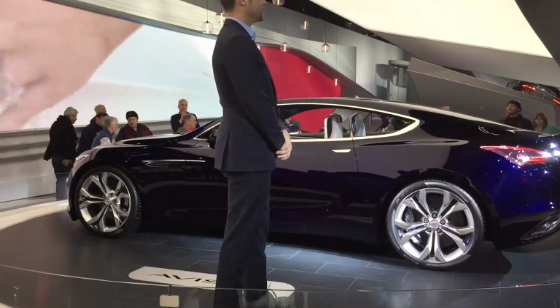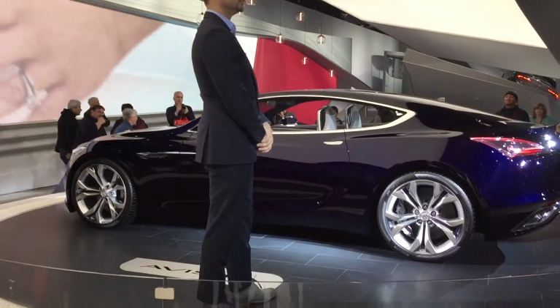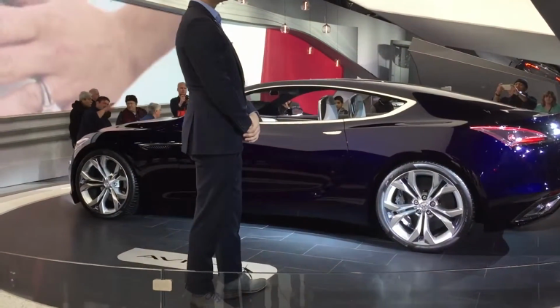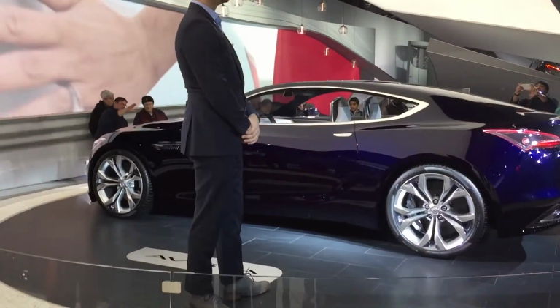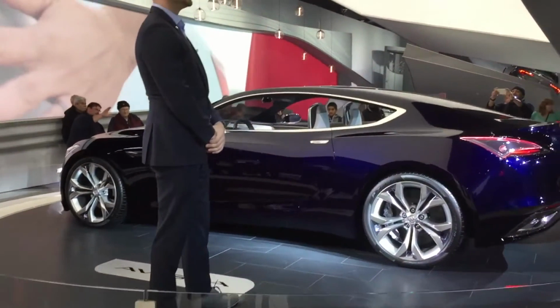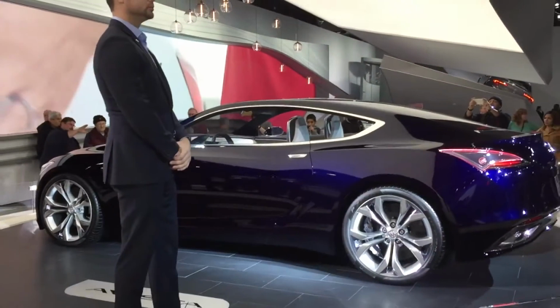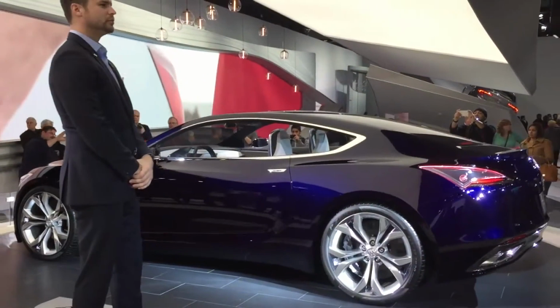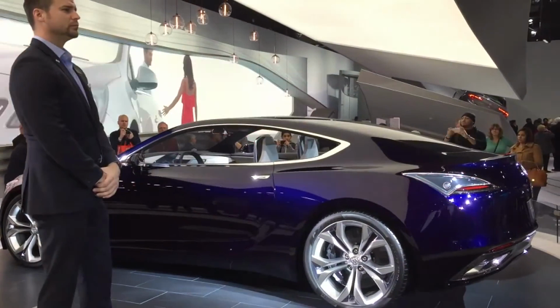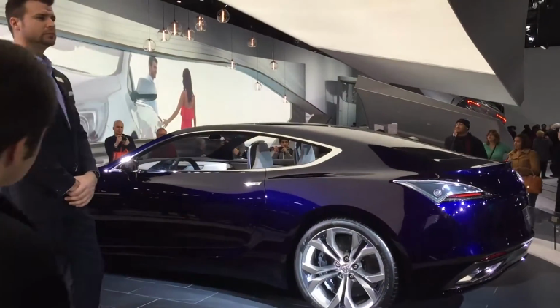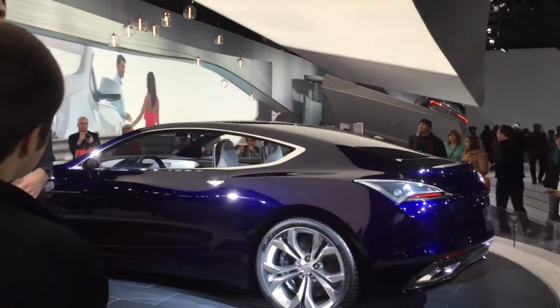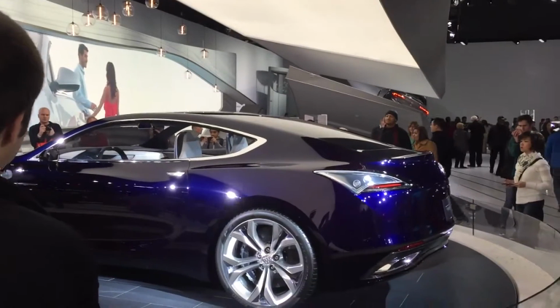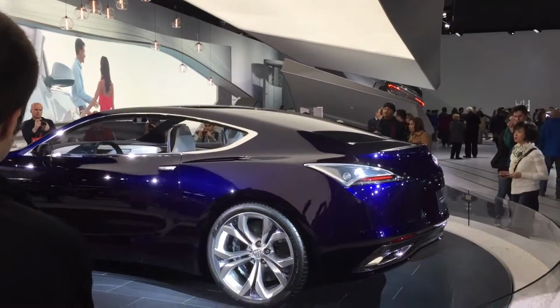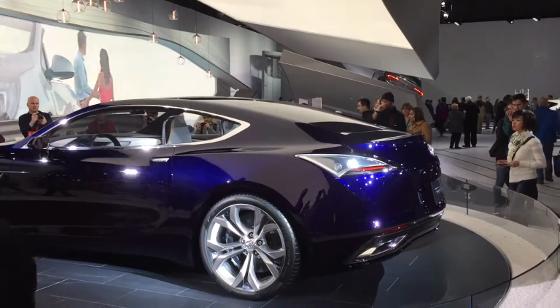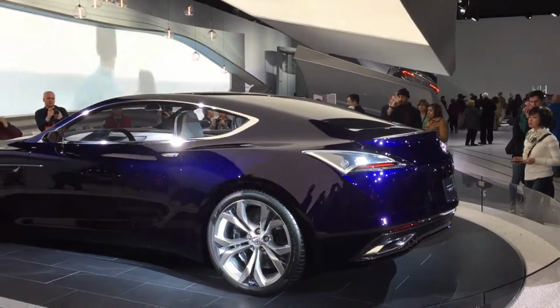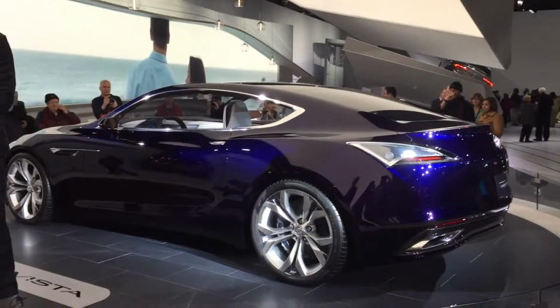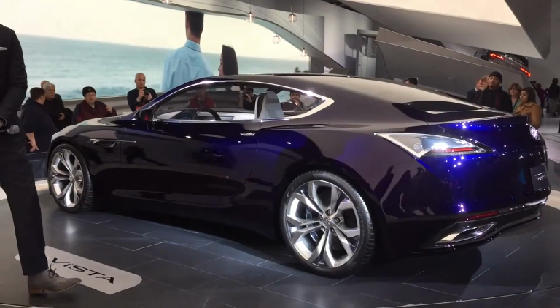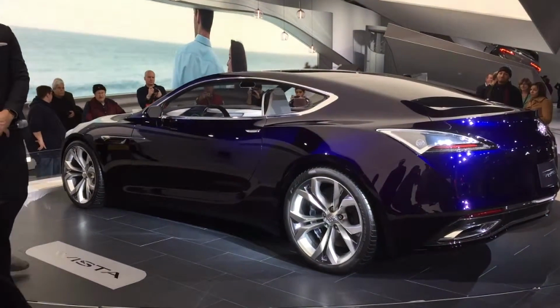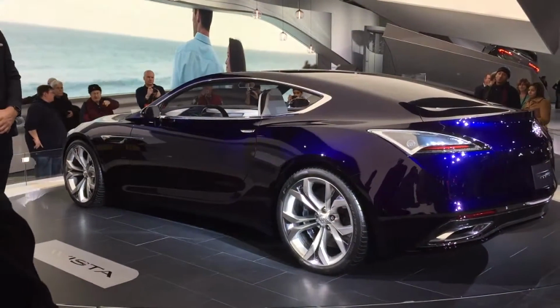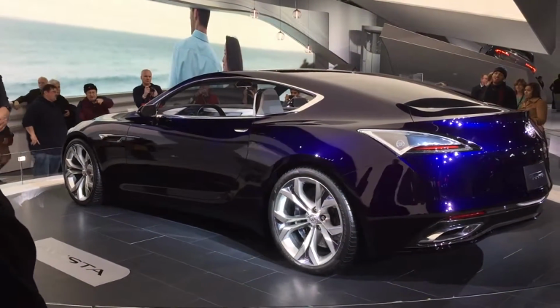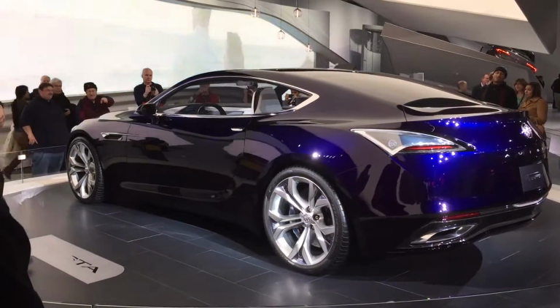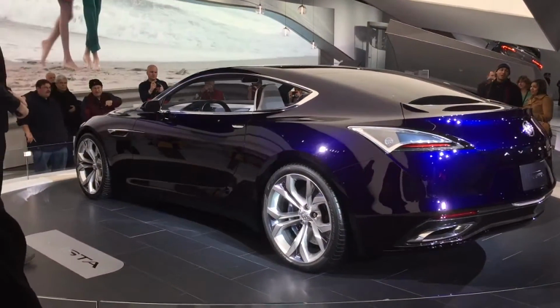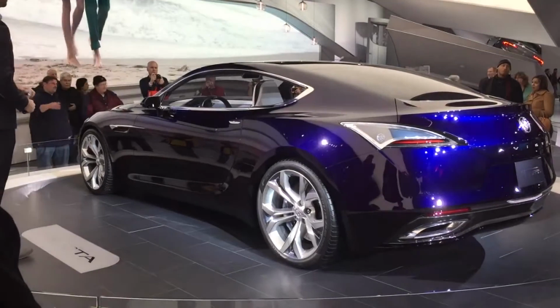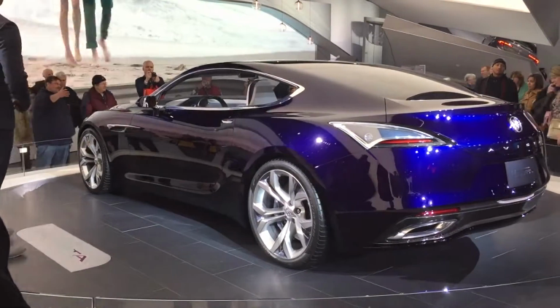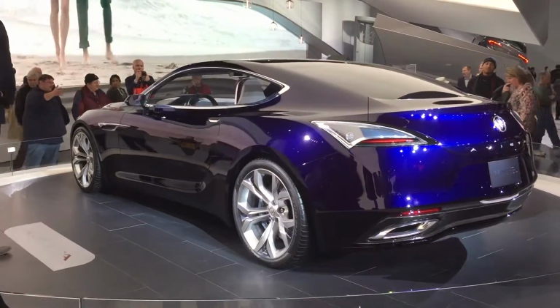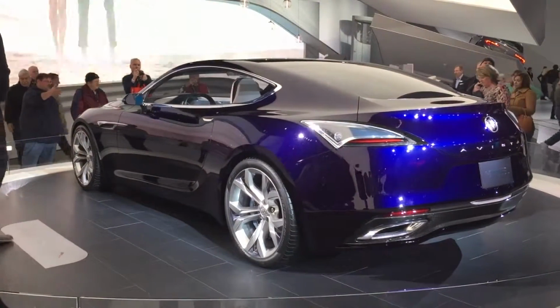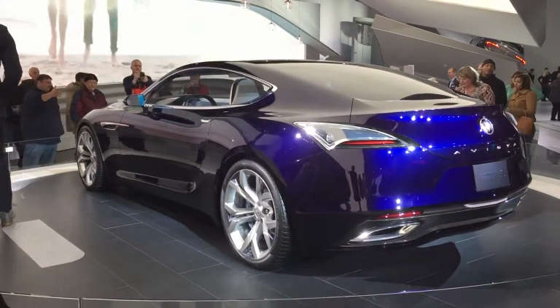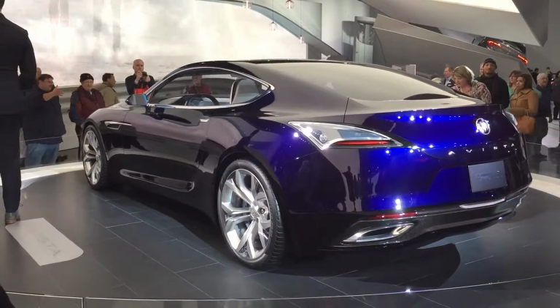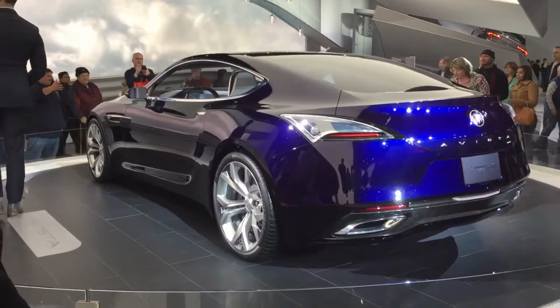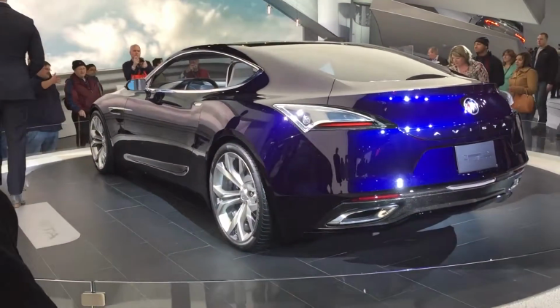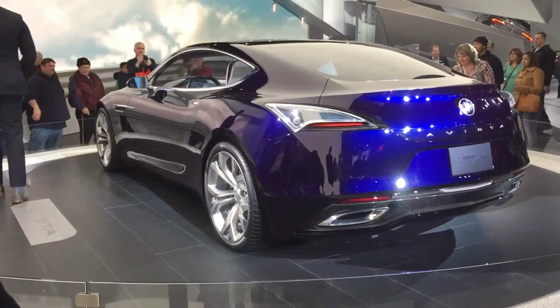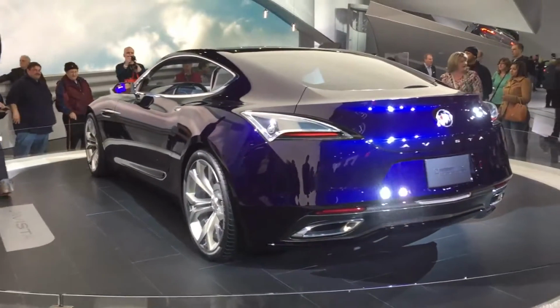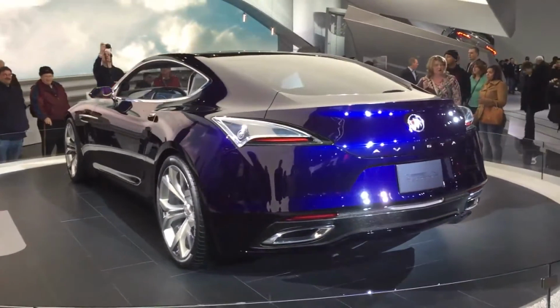Let's take a look at the exterior together. I'm going to tell you a little bit about some of the design. Beautiful athletic stance — it has a planted stance as we call it. You're going to have 19-inch wheels as standard. You do have the signature cues here like the portholes, the waterfall grille that you guys all know and come to love.